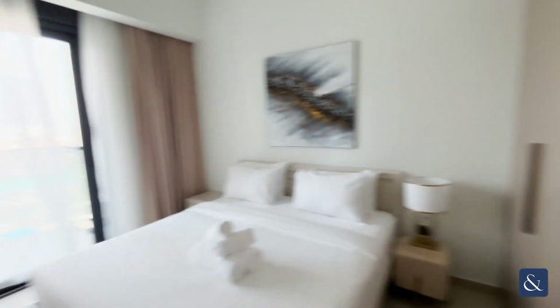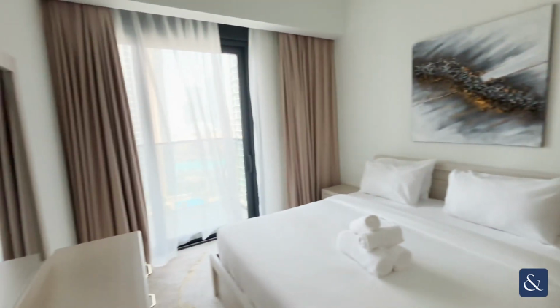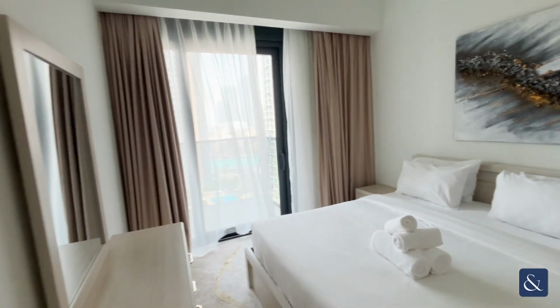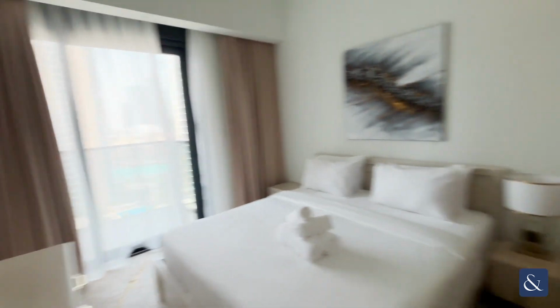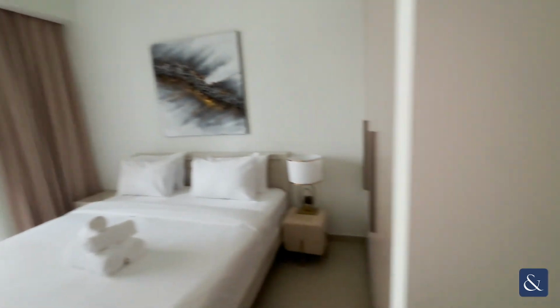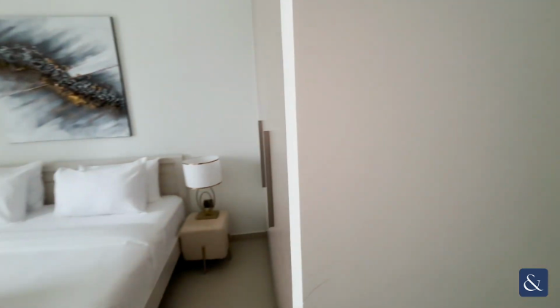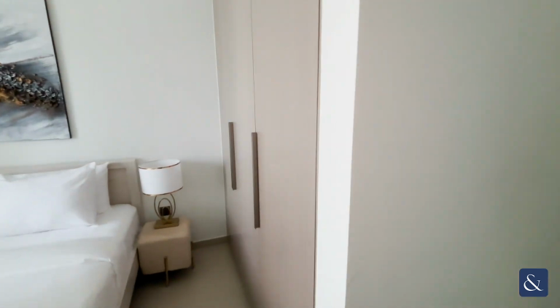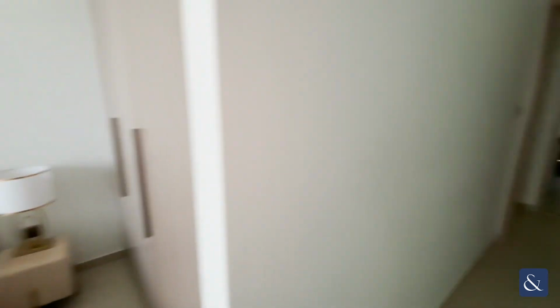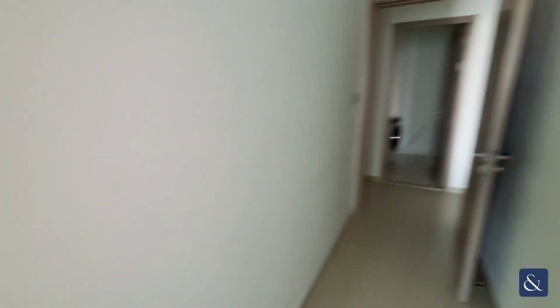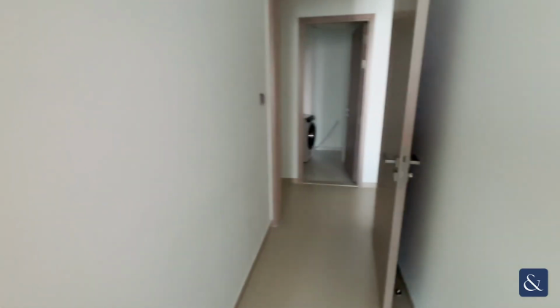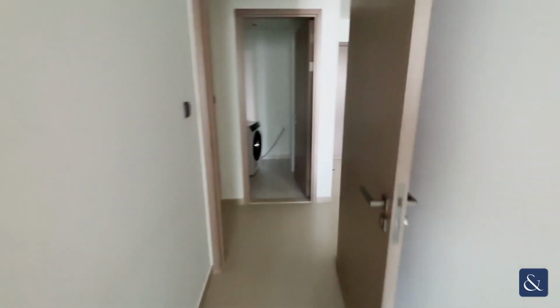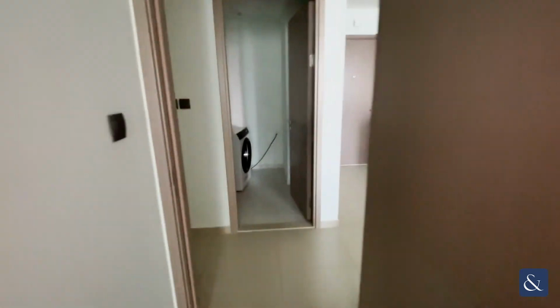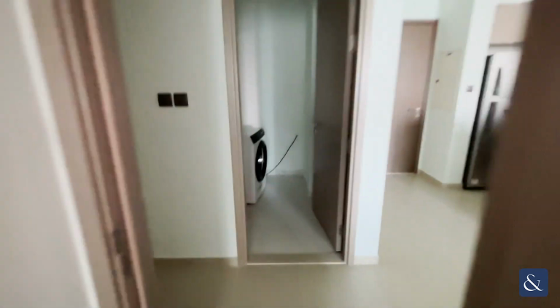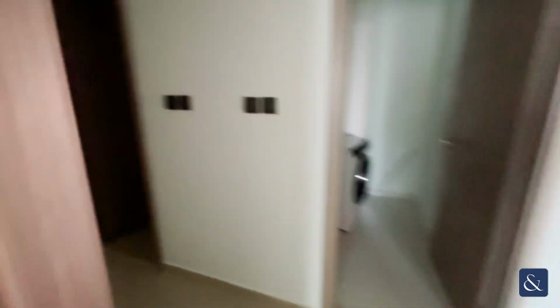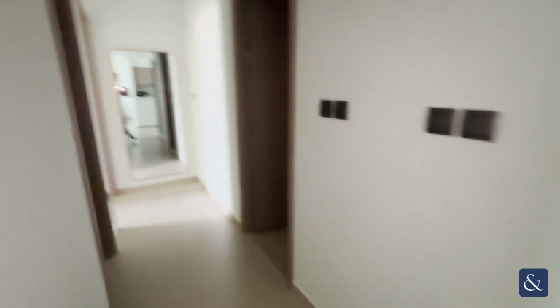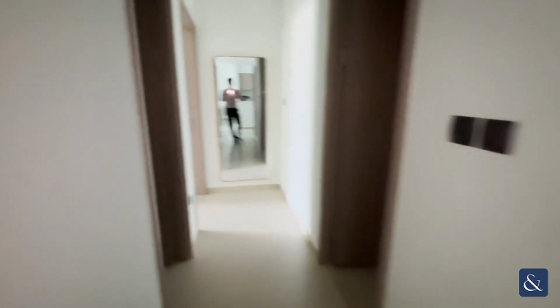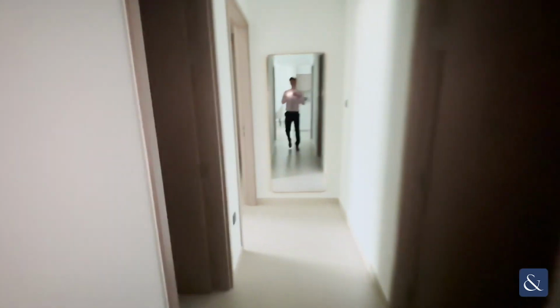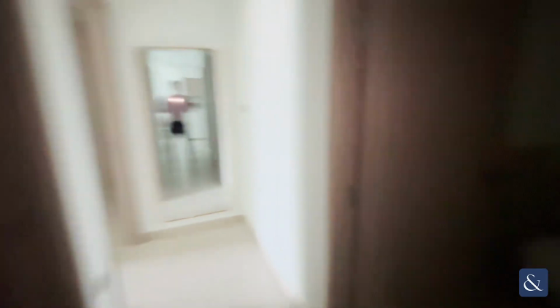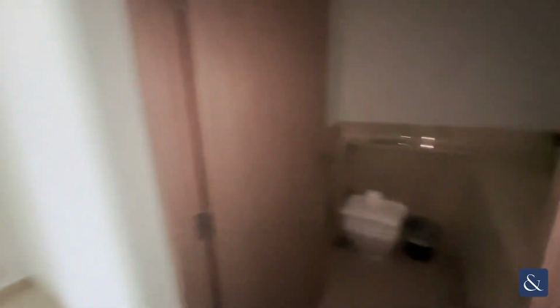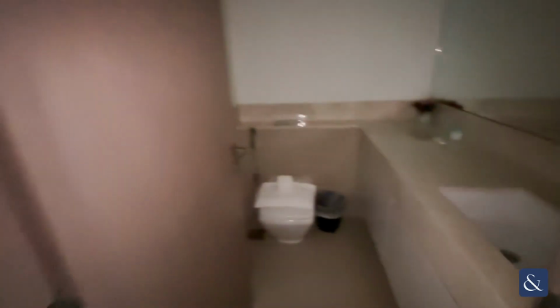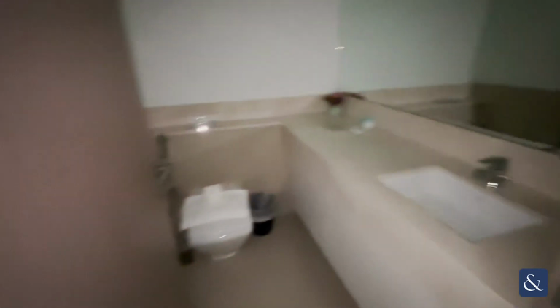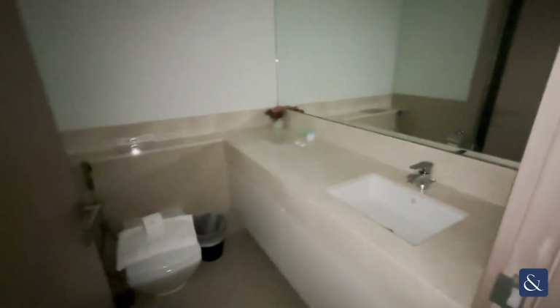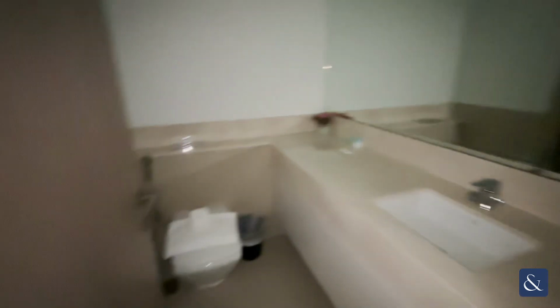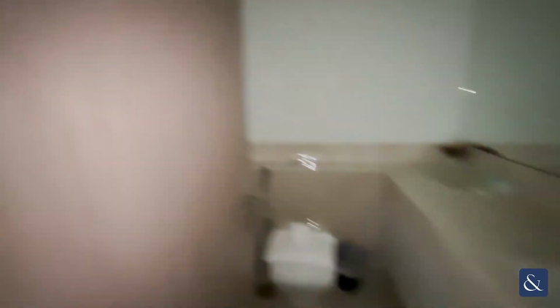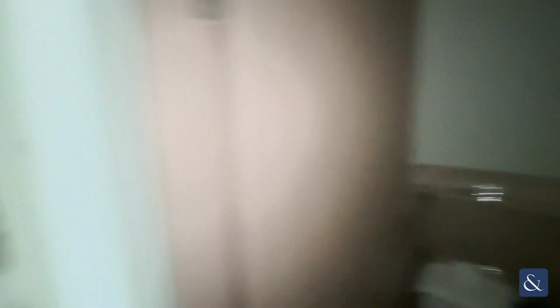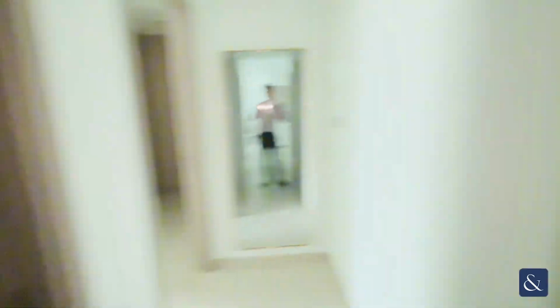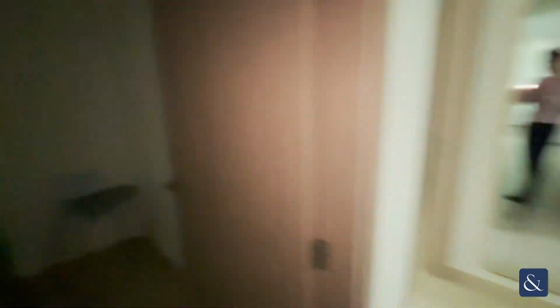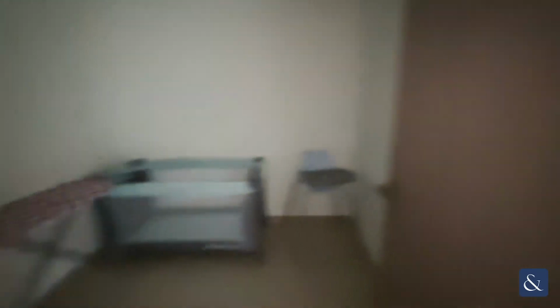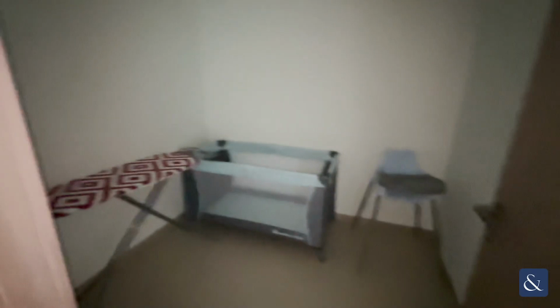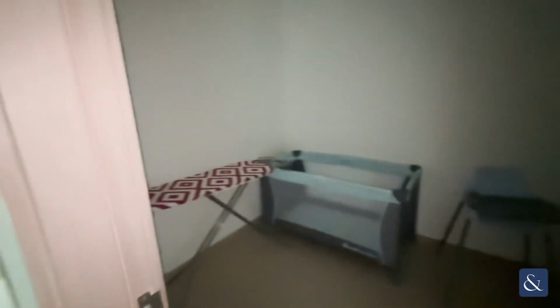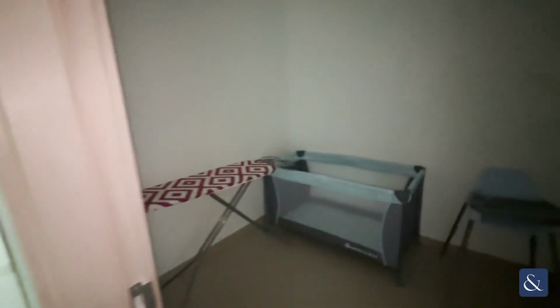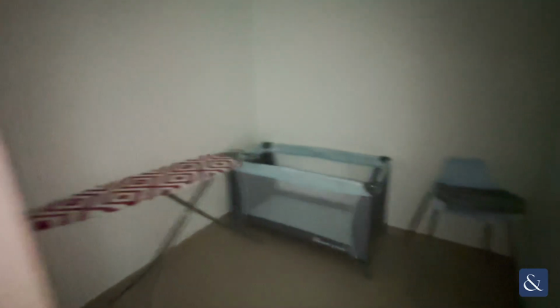Here we have the first bedroom that has a link to the balcony from the living and dining area. This is one of the bathrooms here — there are two bathrooms in this unit — and here is the study room.